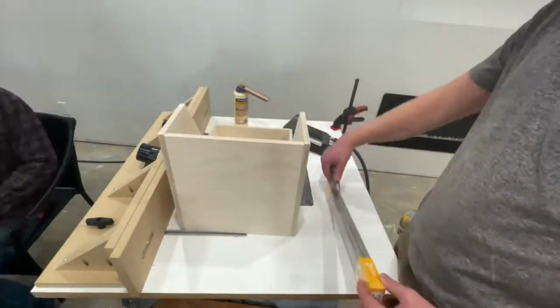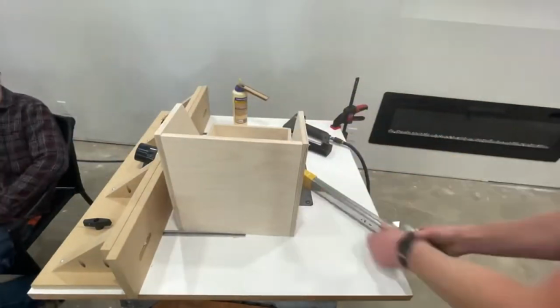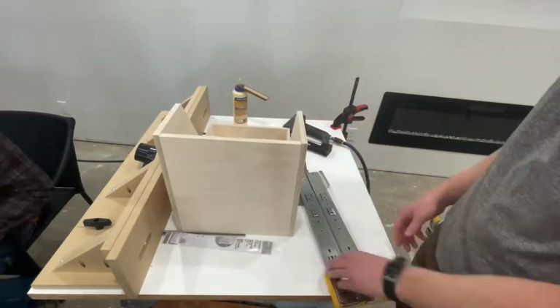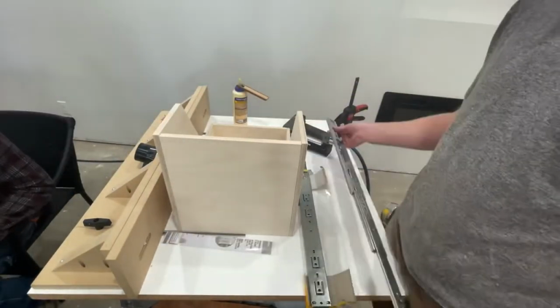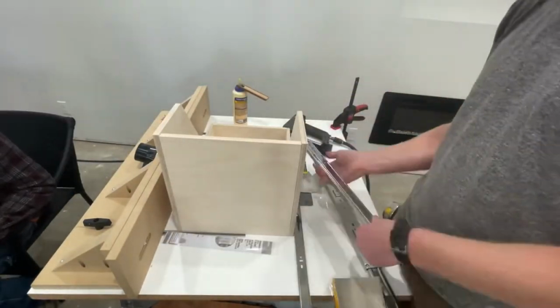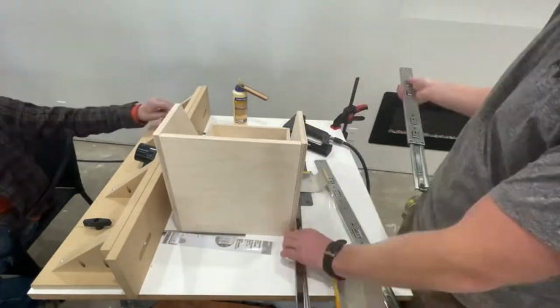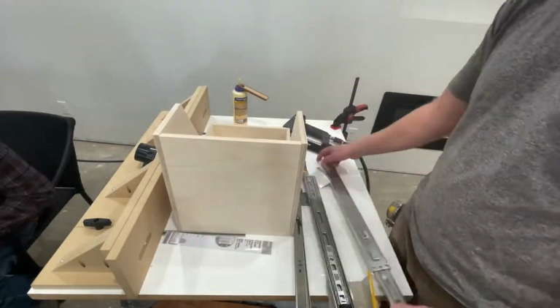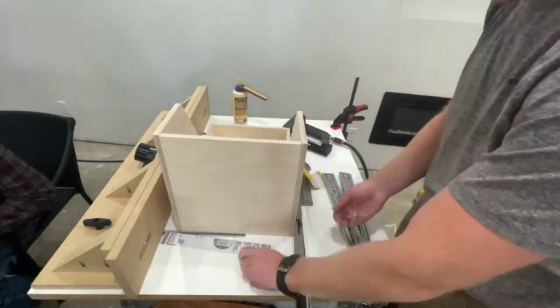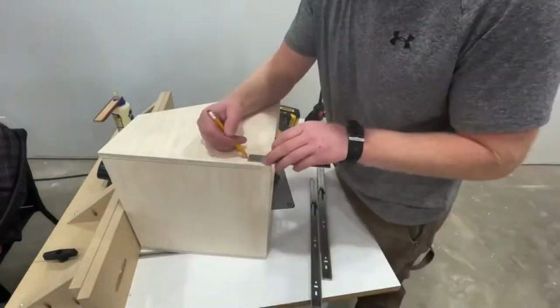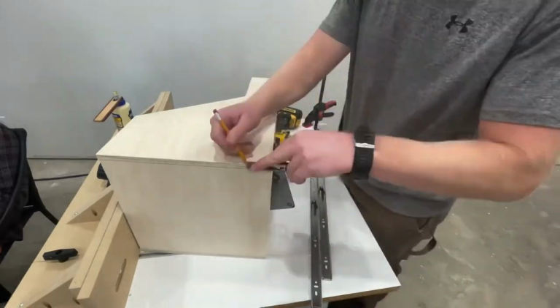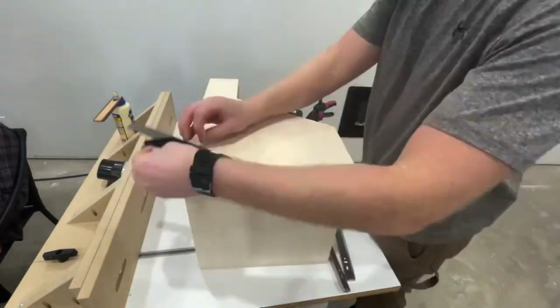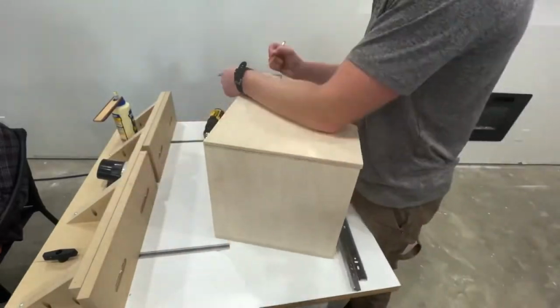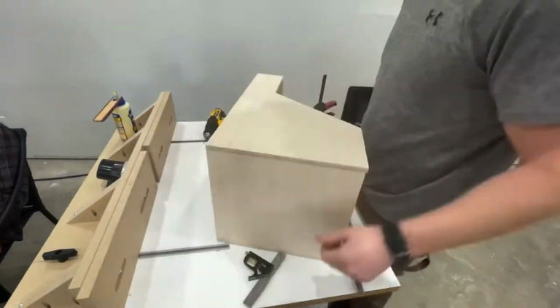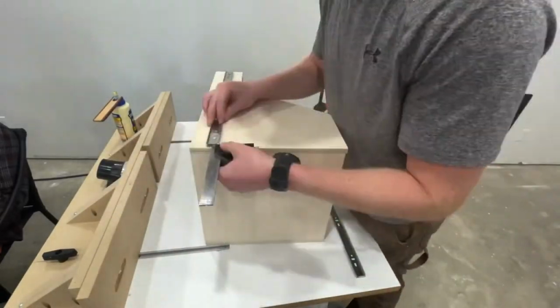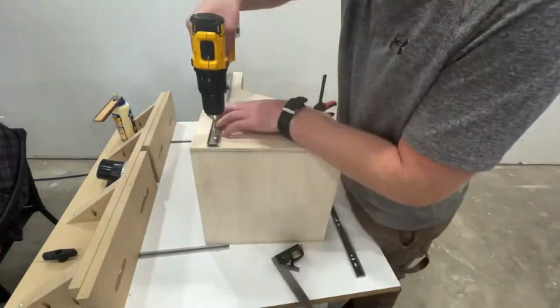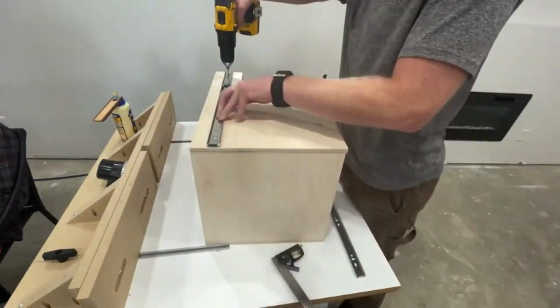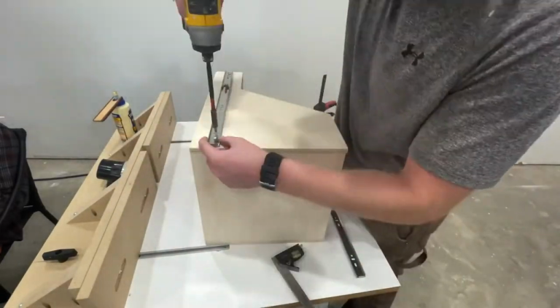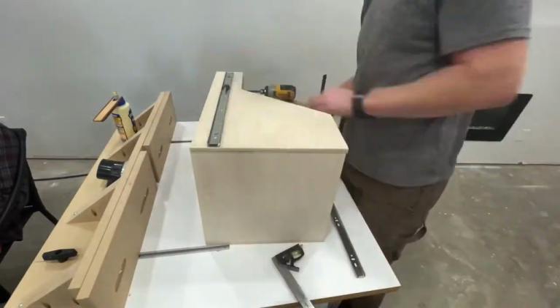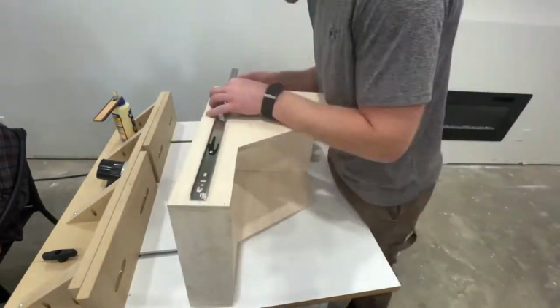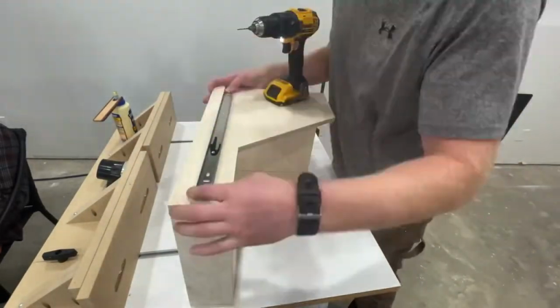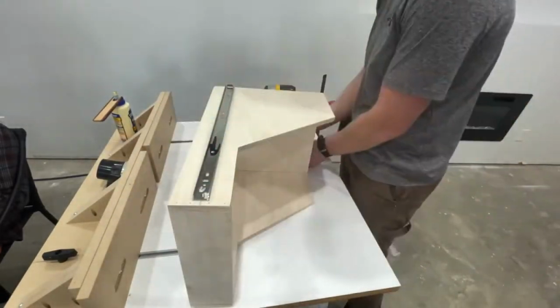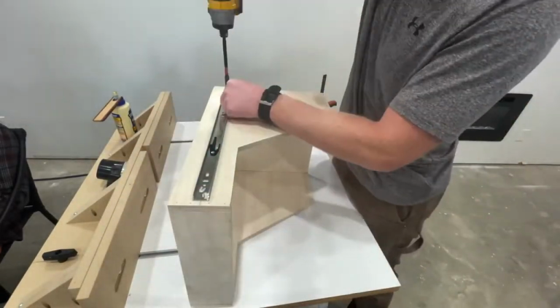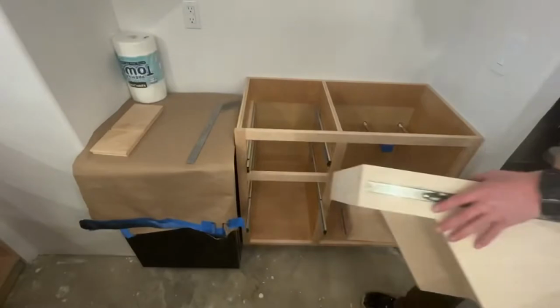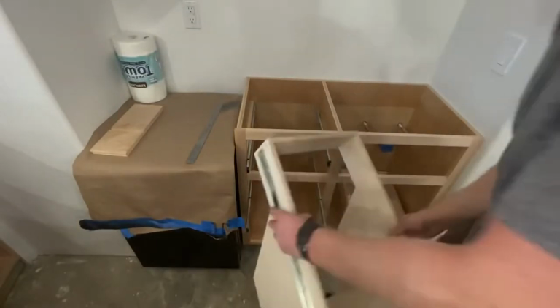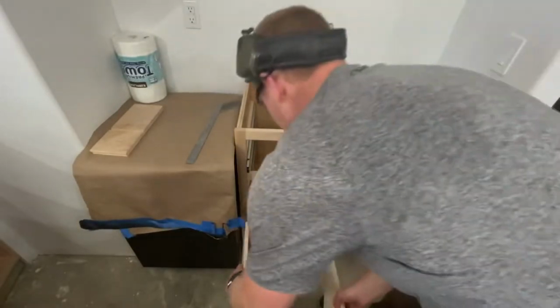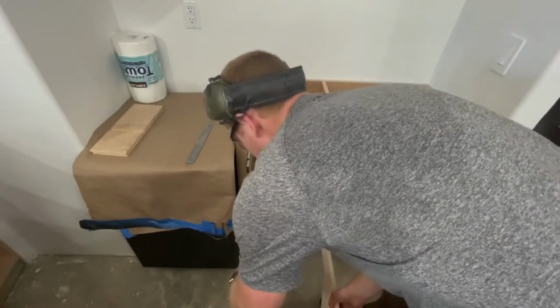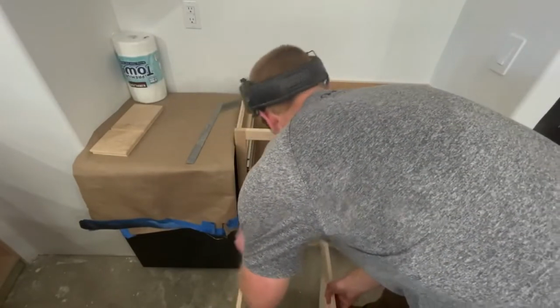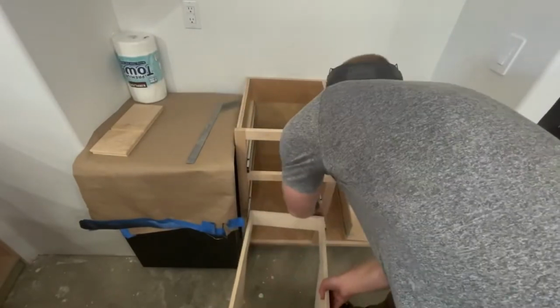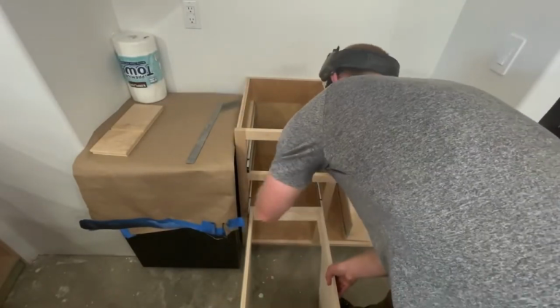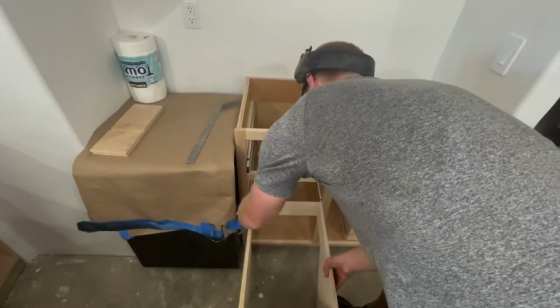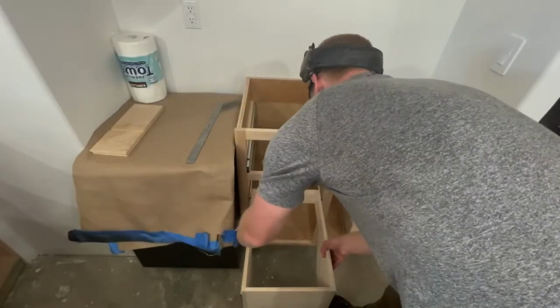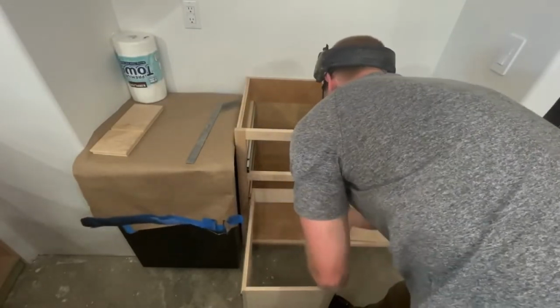Cut a hole out of the middle for the trash can to sit in. Another way you could build it is just to build a platform for the trash can to sit on — I'm not a big fan of those. They look cheap to me, so this is what I ended up going with.